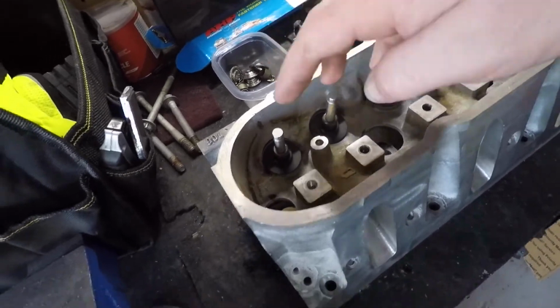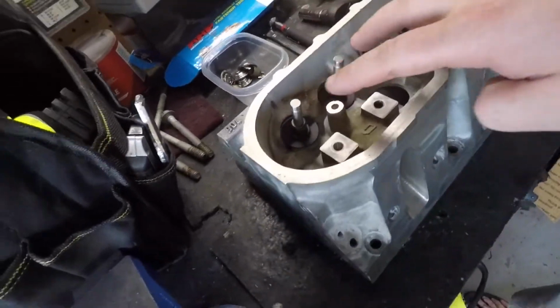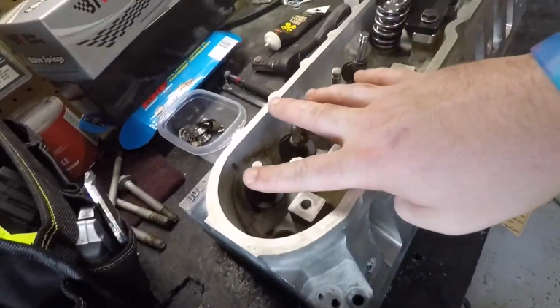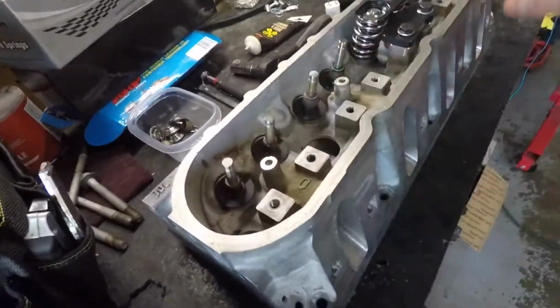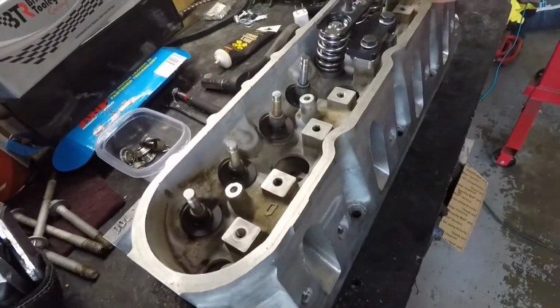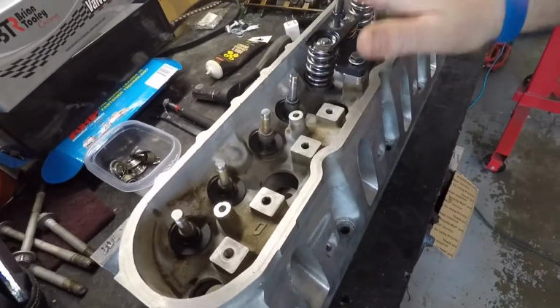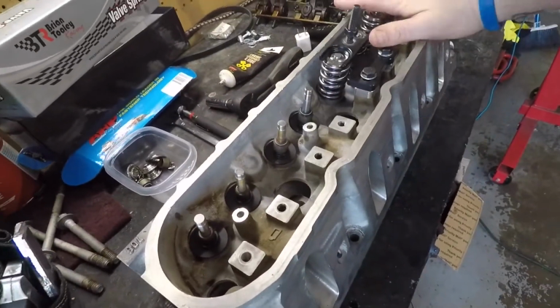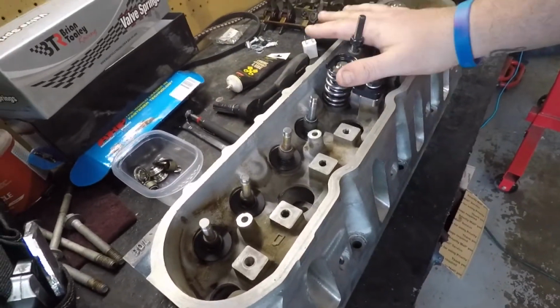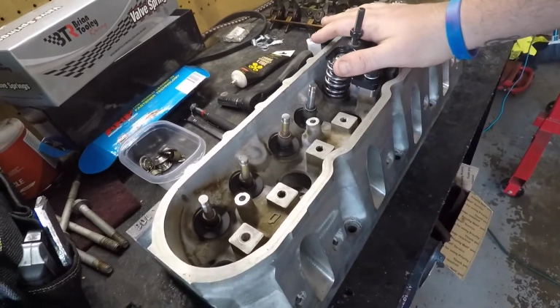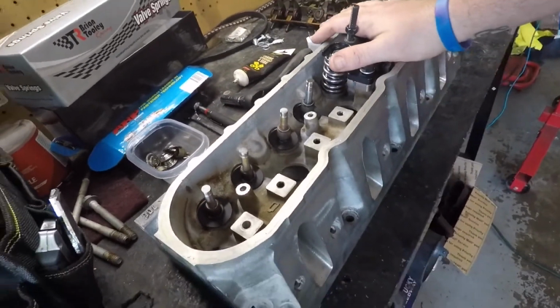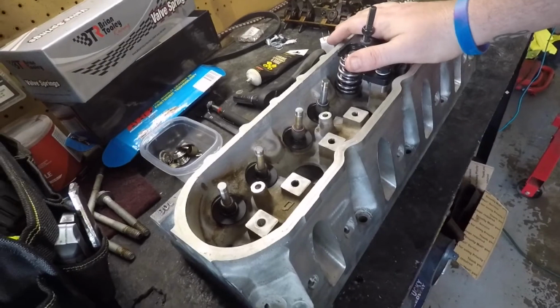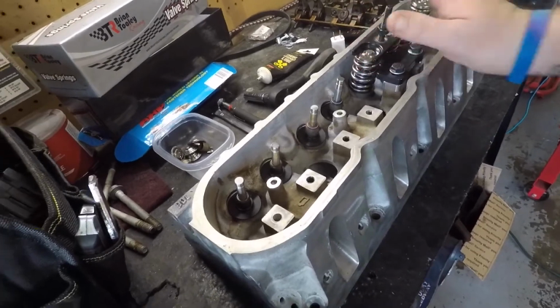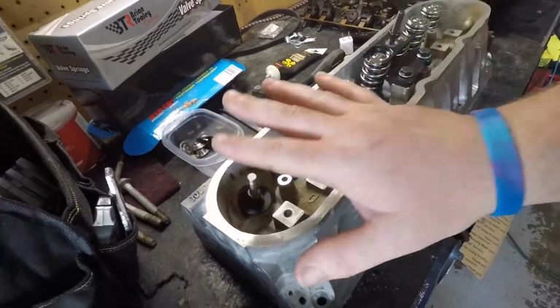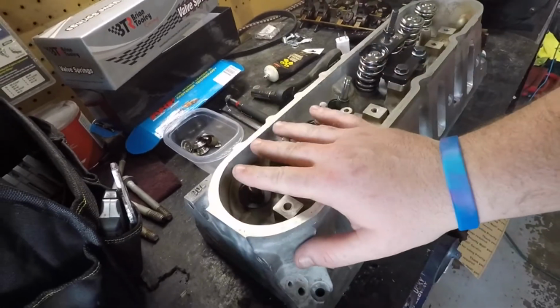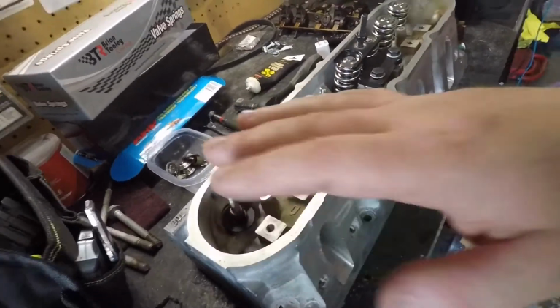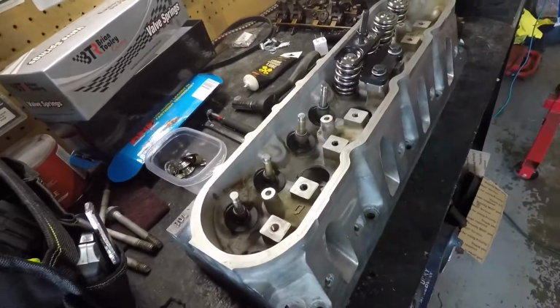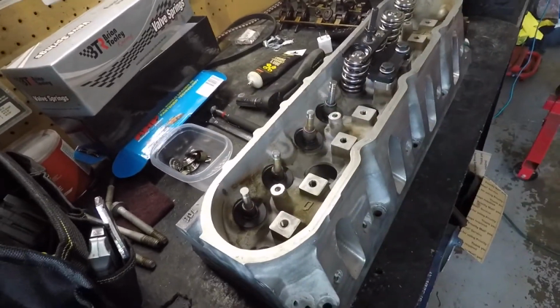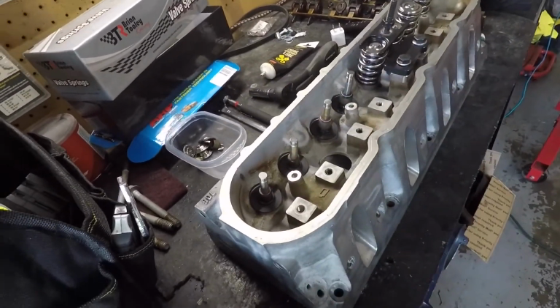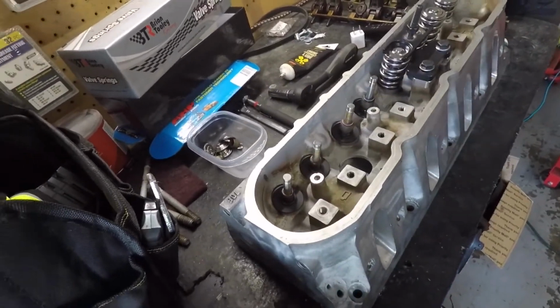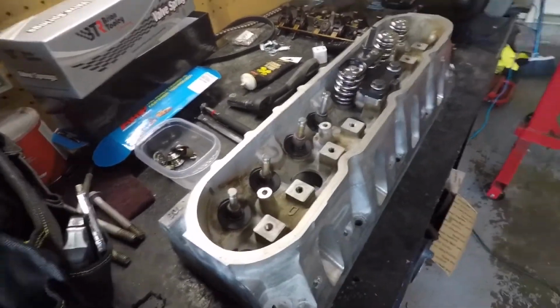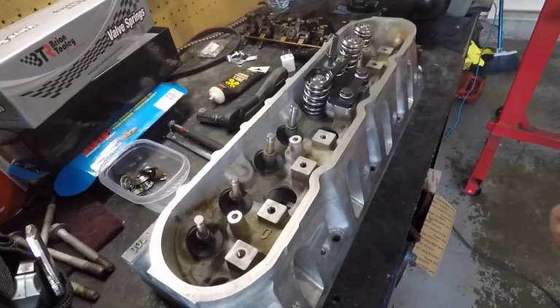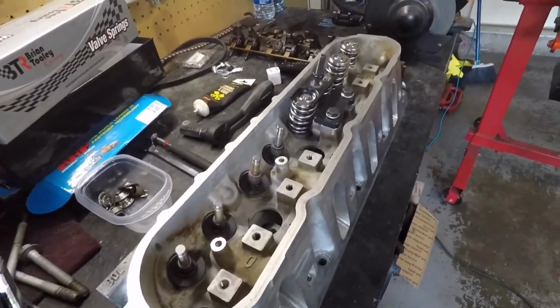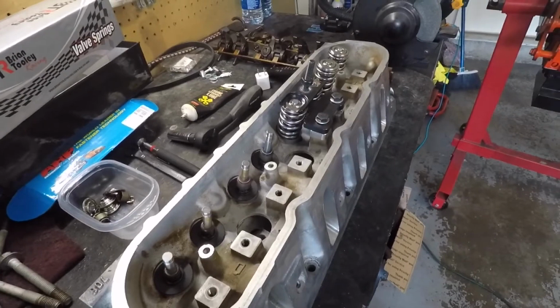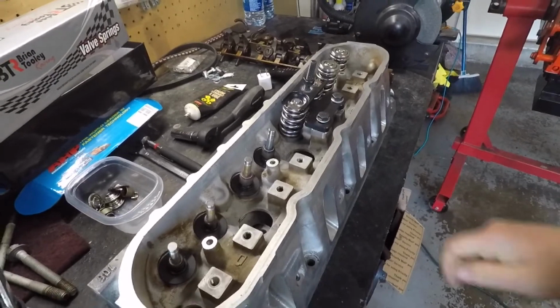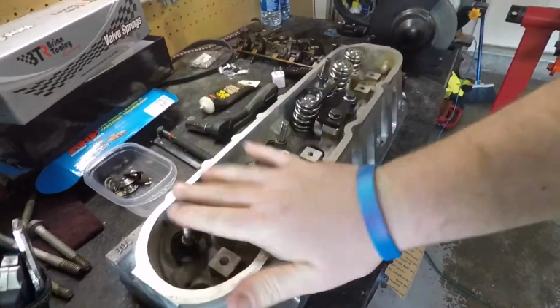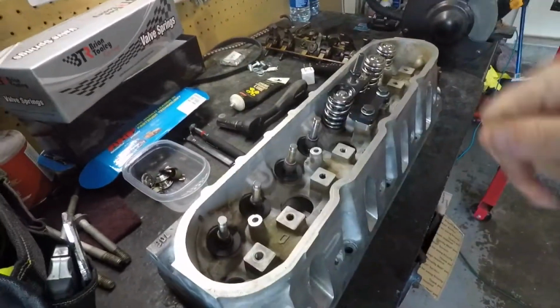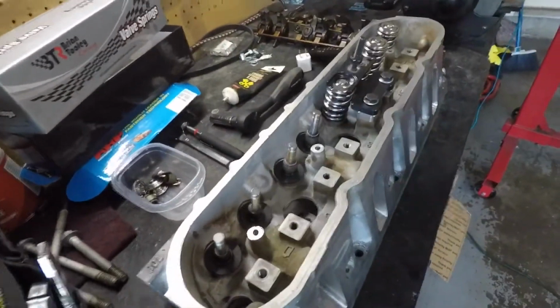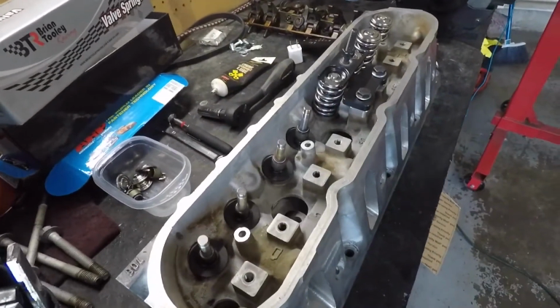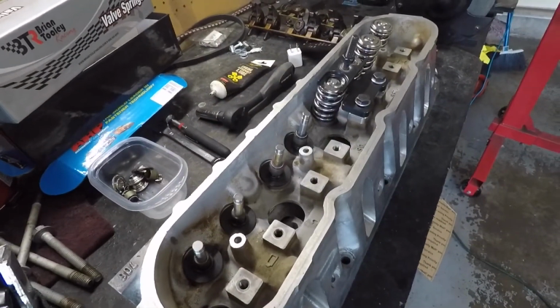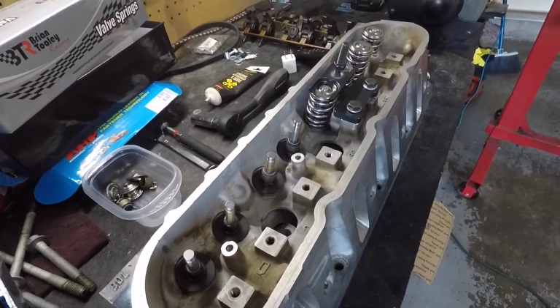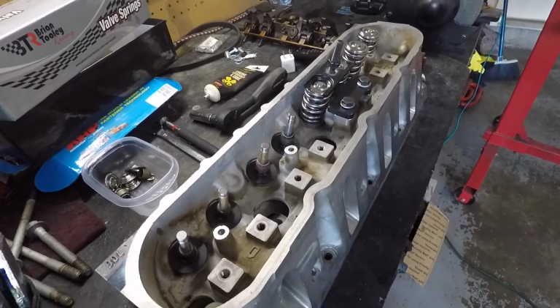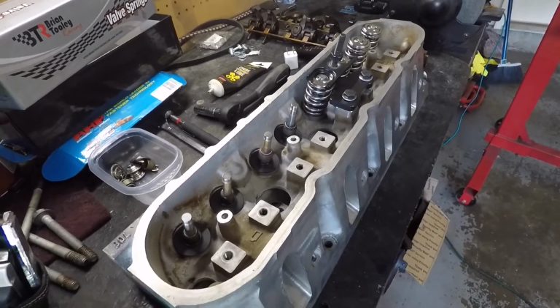I left these two valves — I've already, like I said, I've already been assembling this head. If you can do two springs, you can do the other remaining 14. So let's go ahead and get this one buttoned up so you guys can see what we're working with.